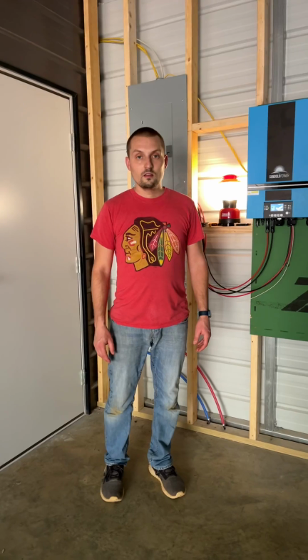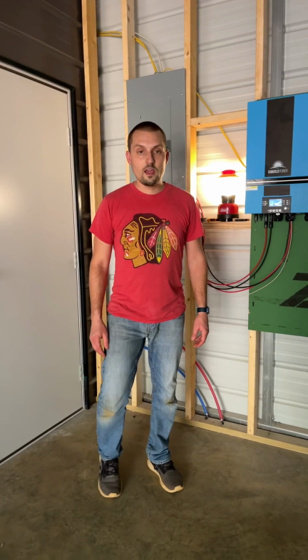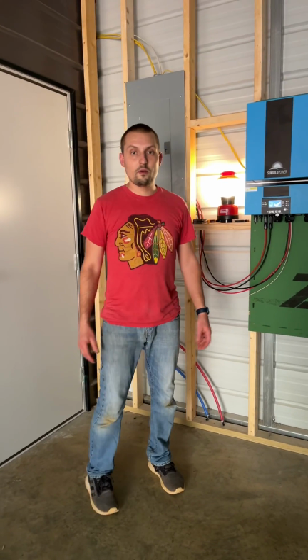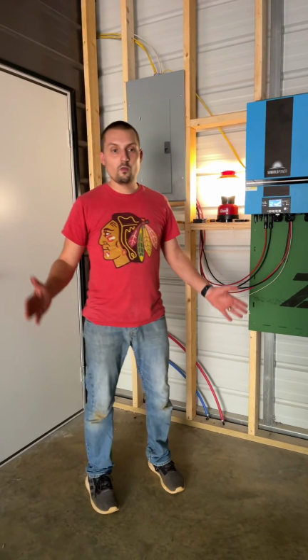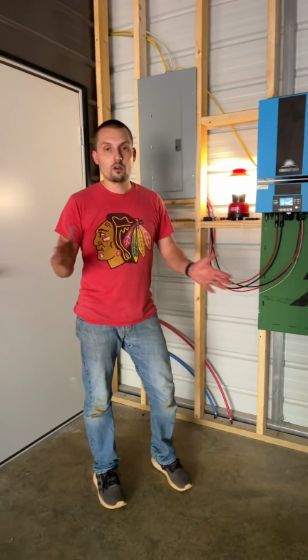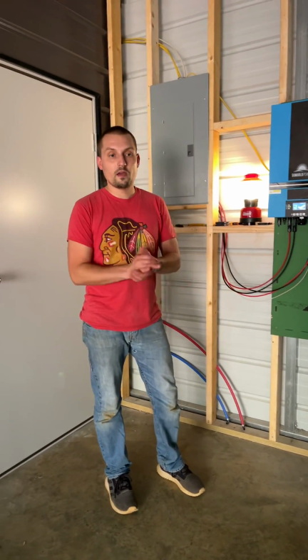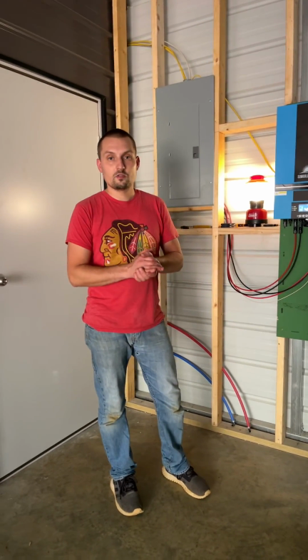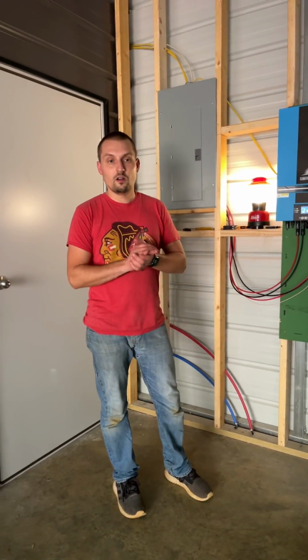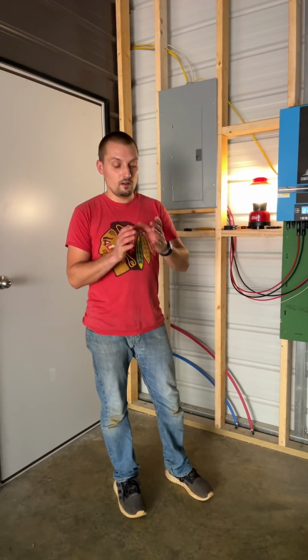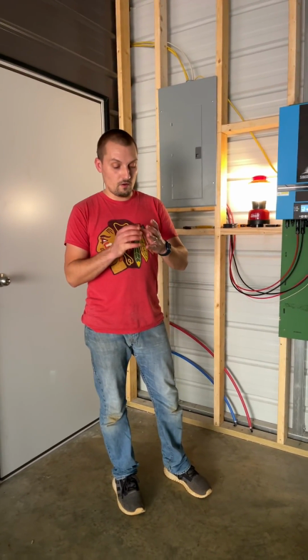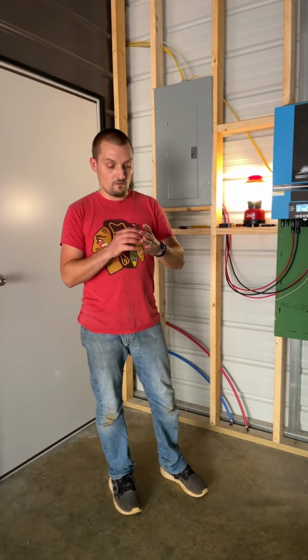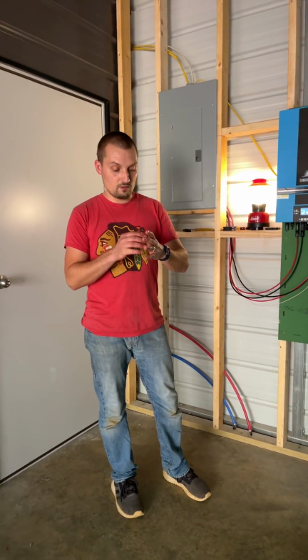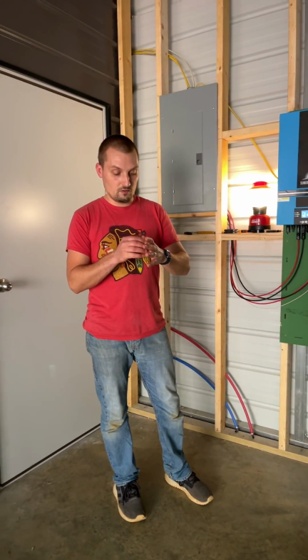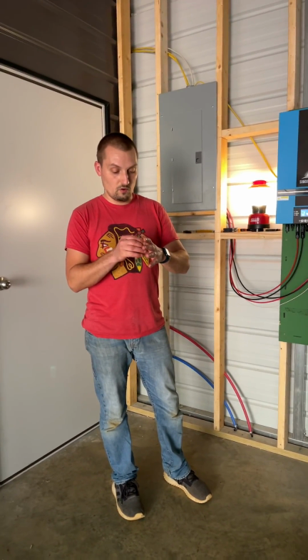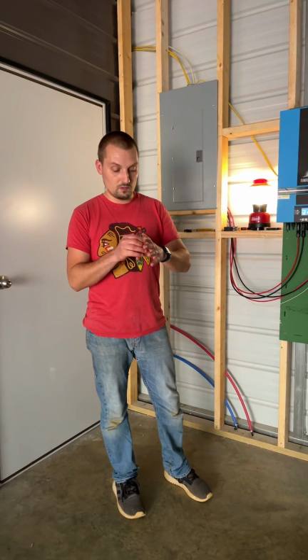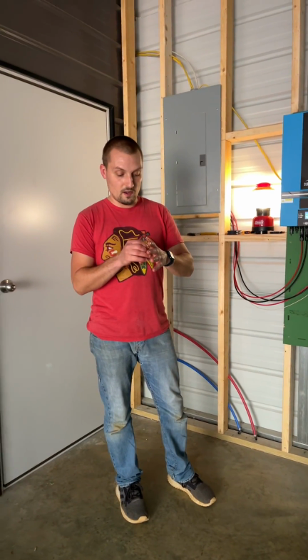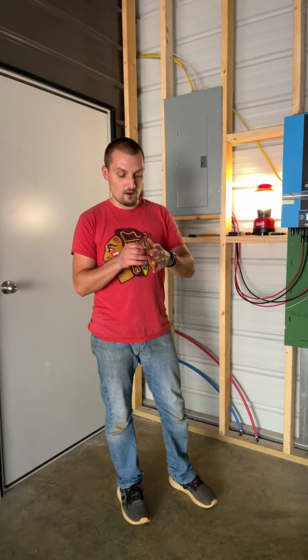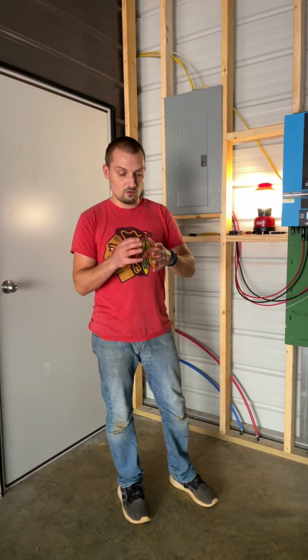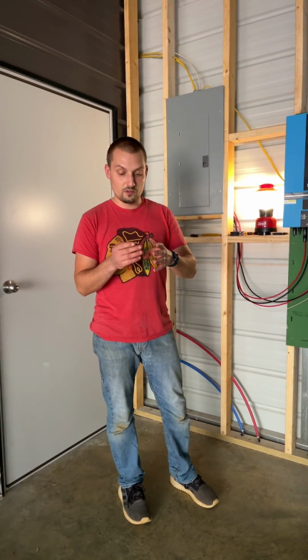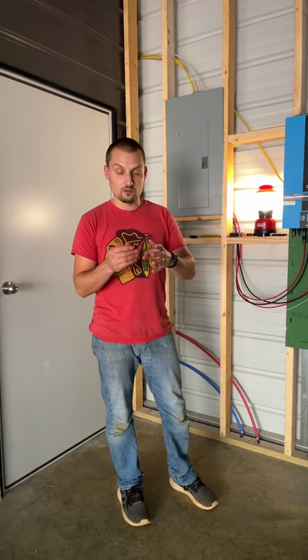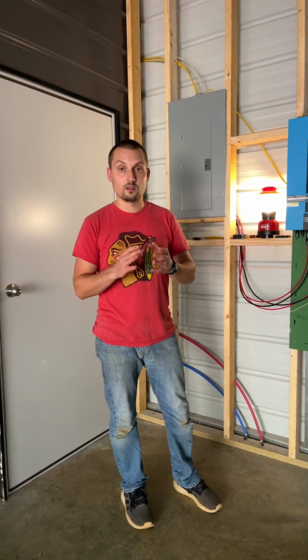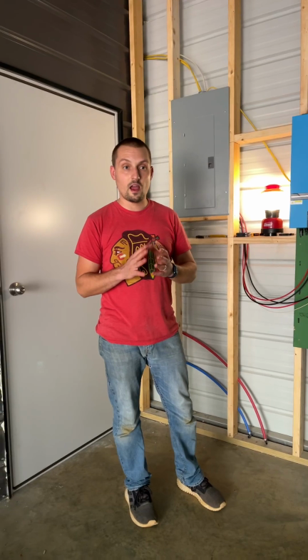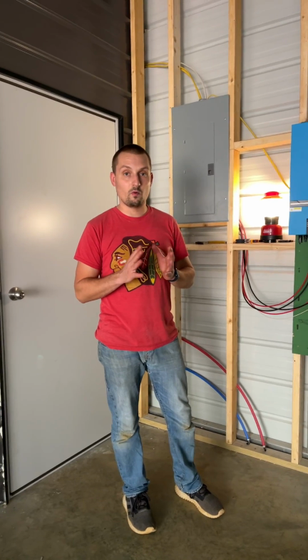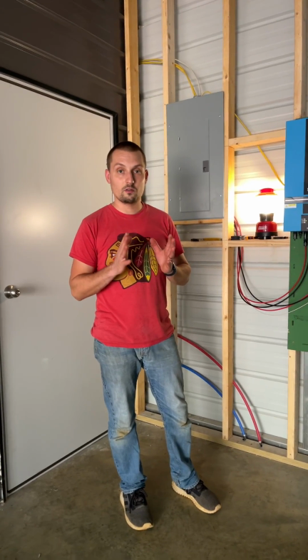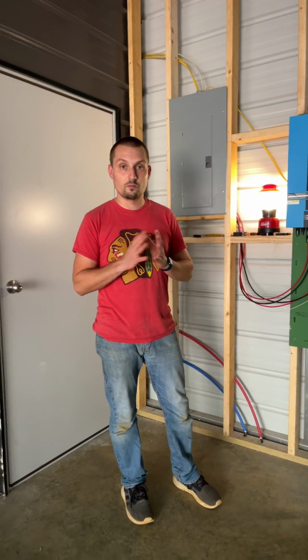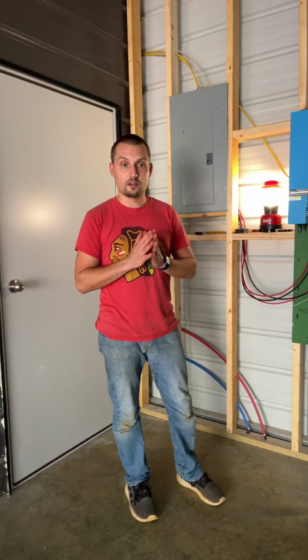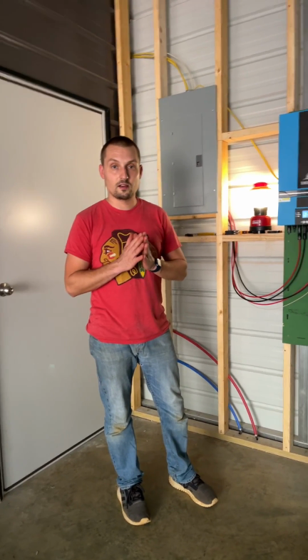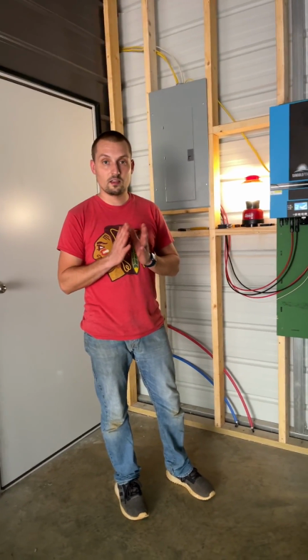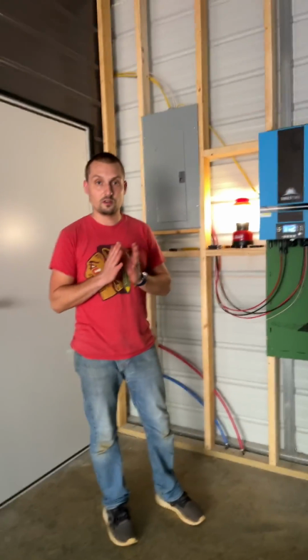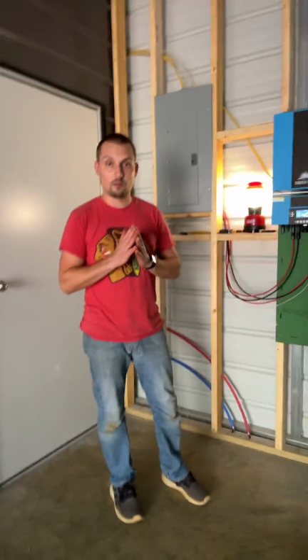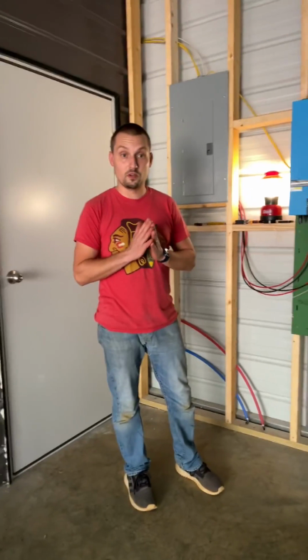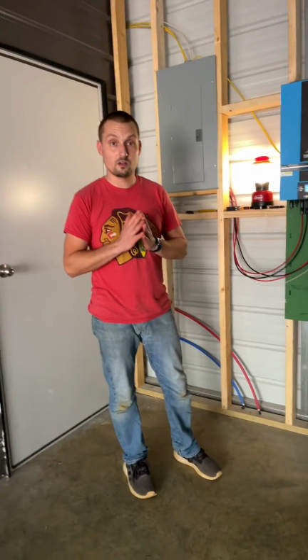Hey everybody, welcome back to Our Lady of the Harvest Homestead and our YouTube channel. Today I want to walk you through a pretty exciting thing we did a couple weeks ago.